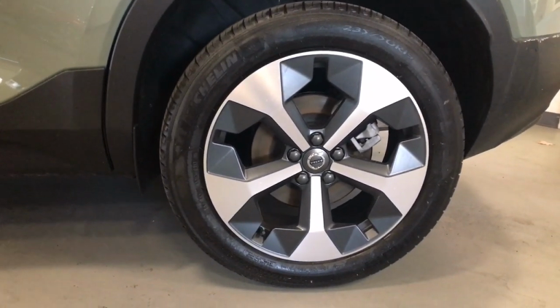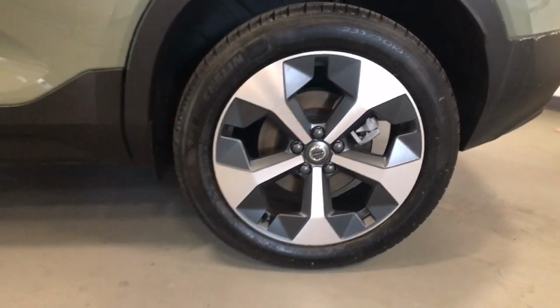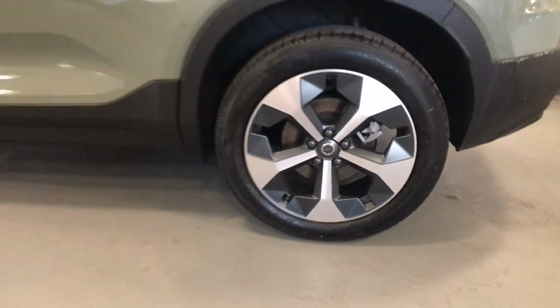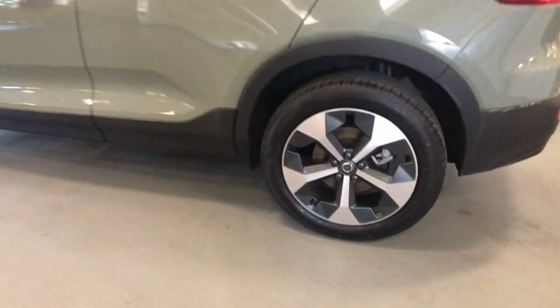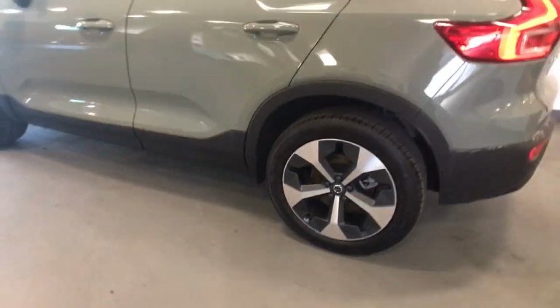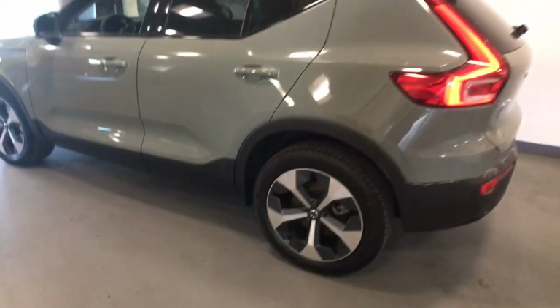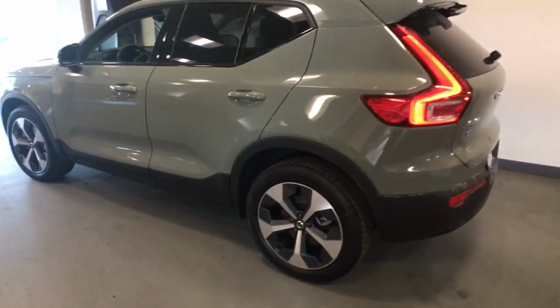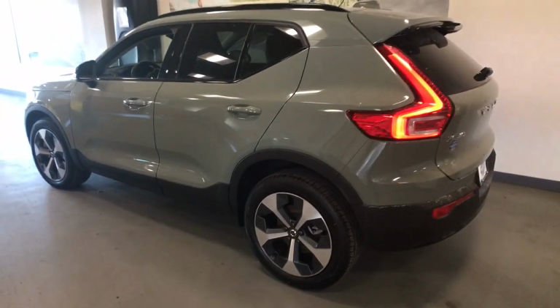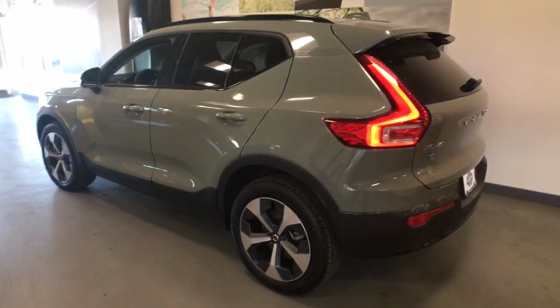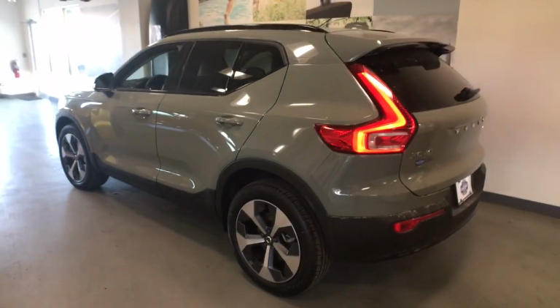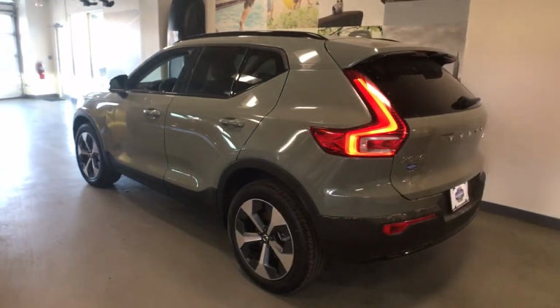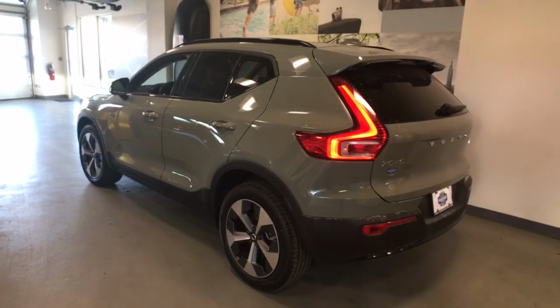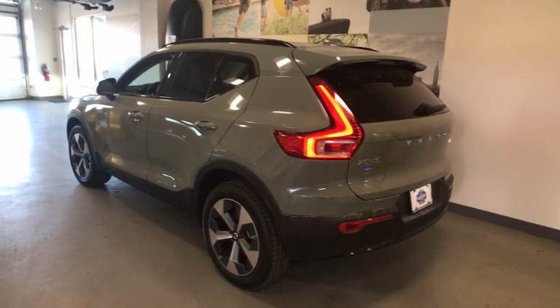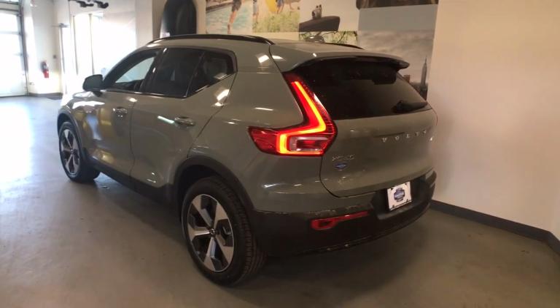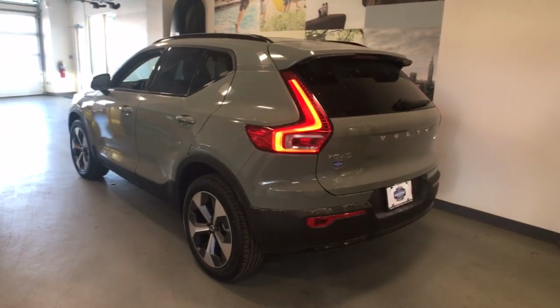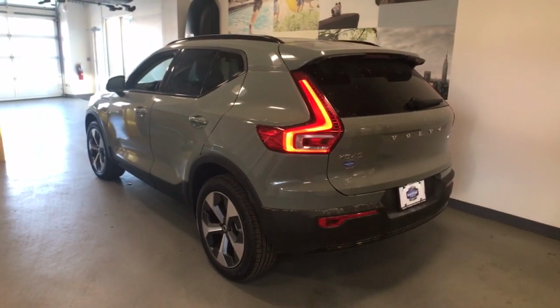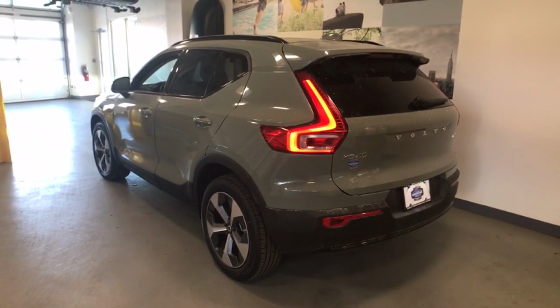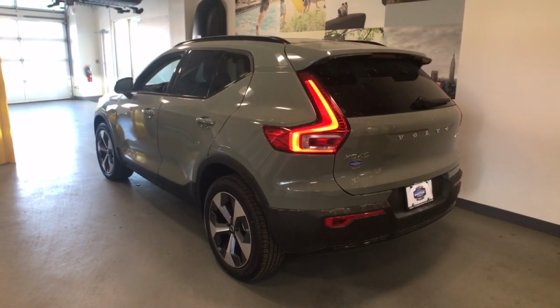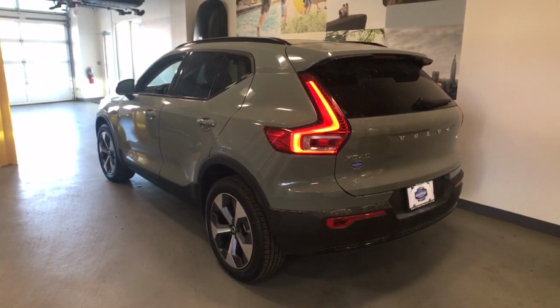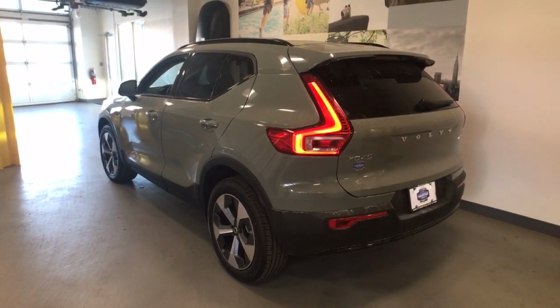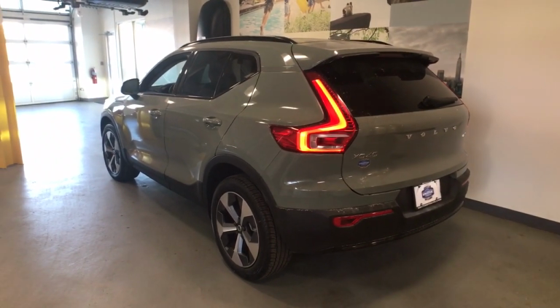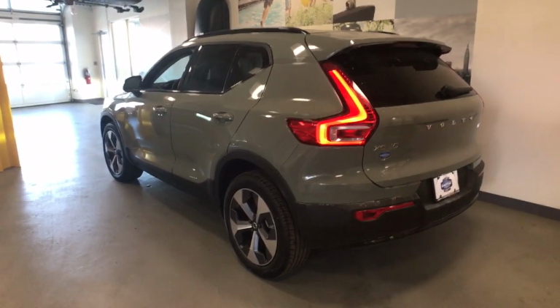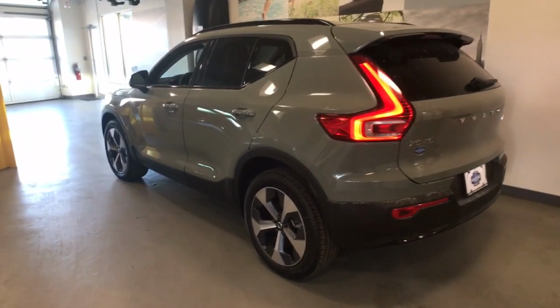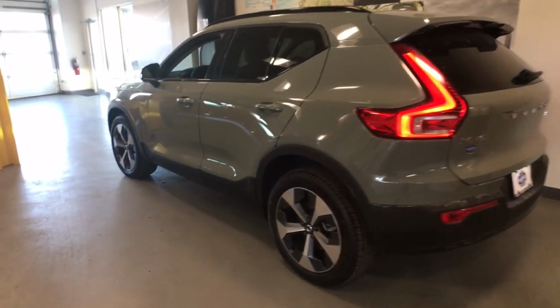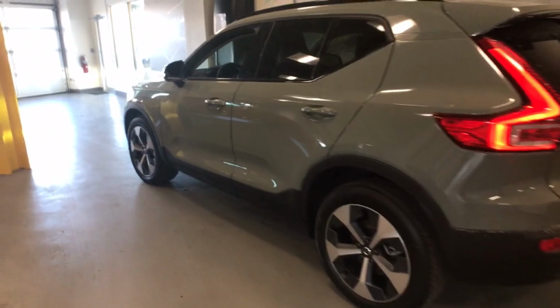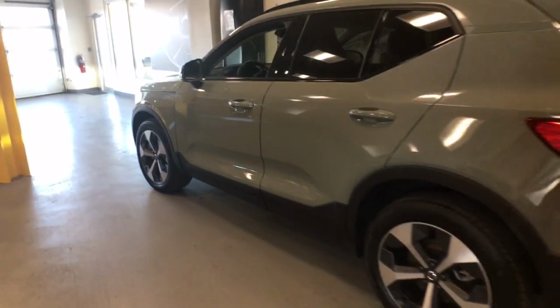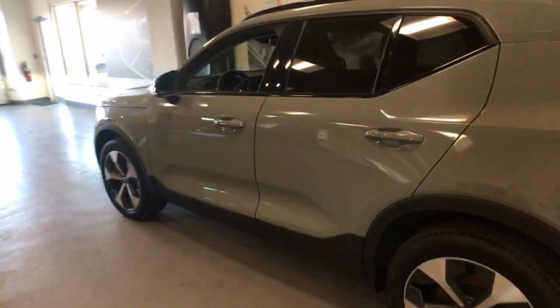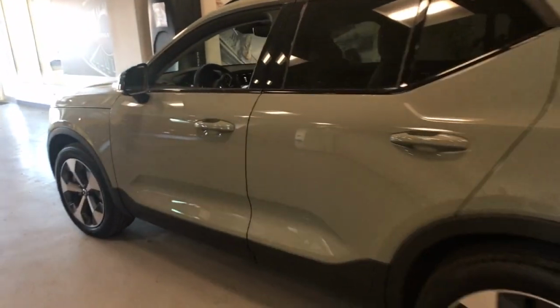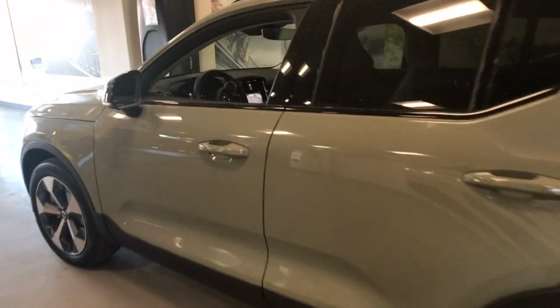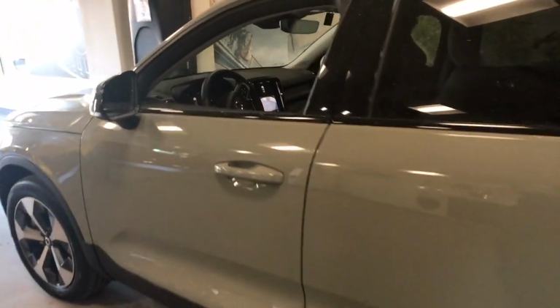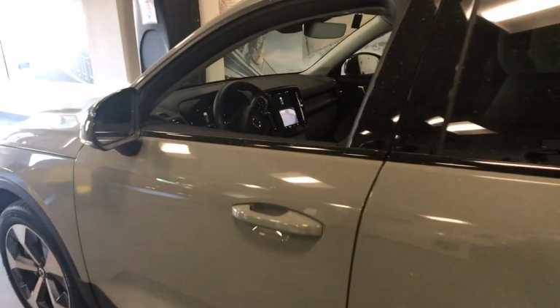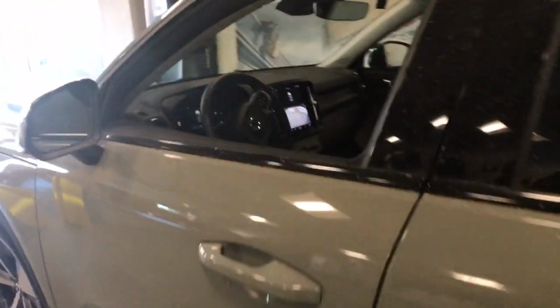Take a tour of this tech-savvy Volvo XC40, the spirited subcompact crossover that prioritizes safety, comfort, and versatility, and wraps it in distinctively tasteful Scandinavian style.